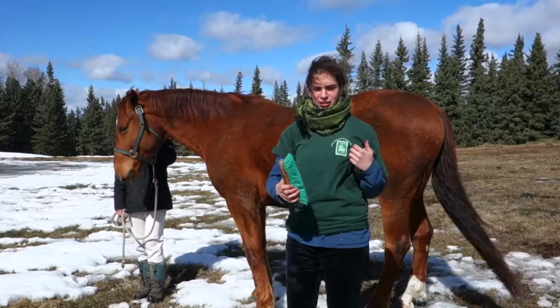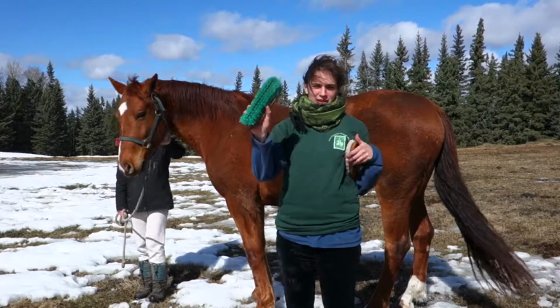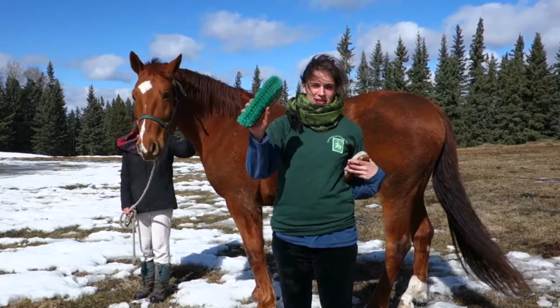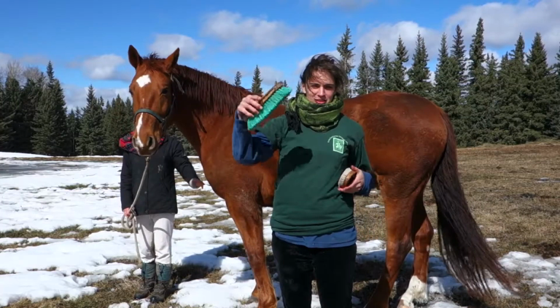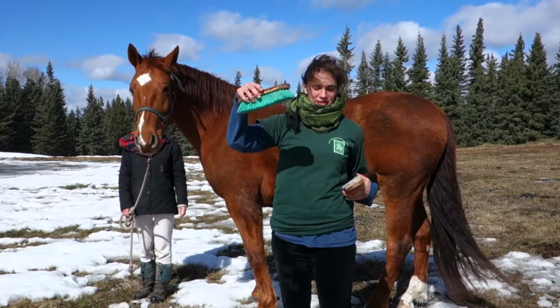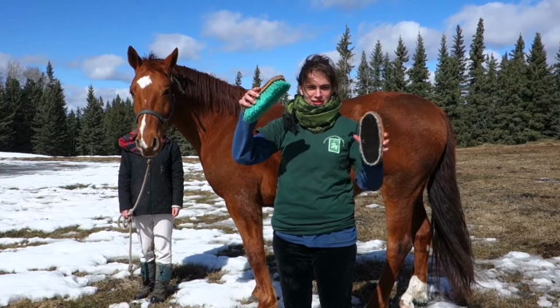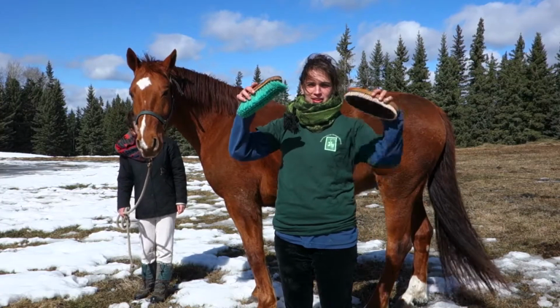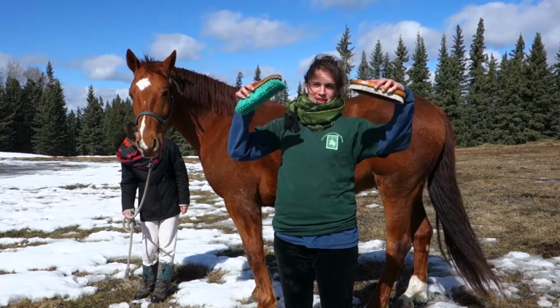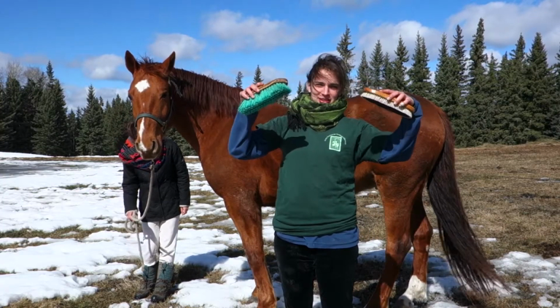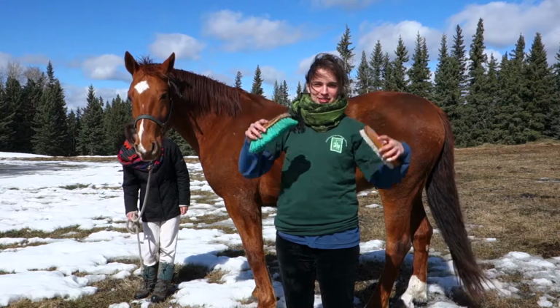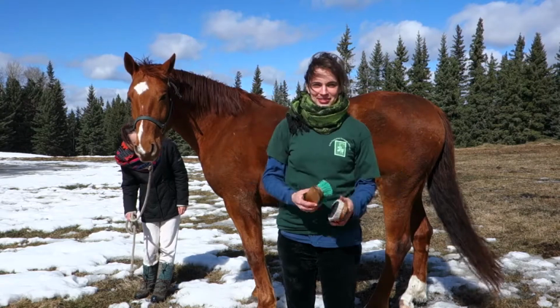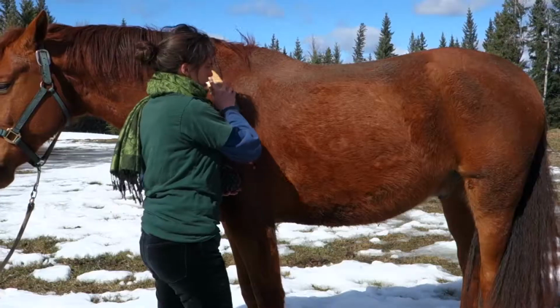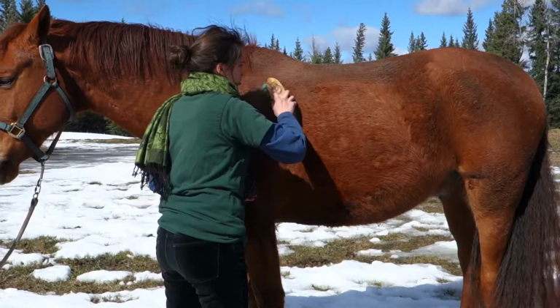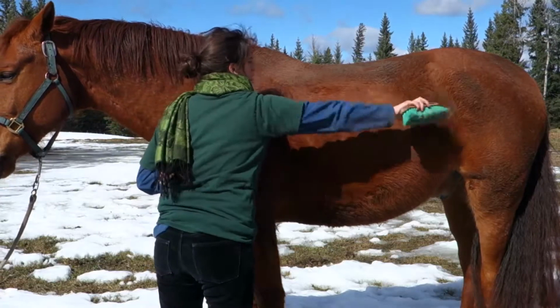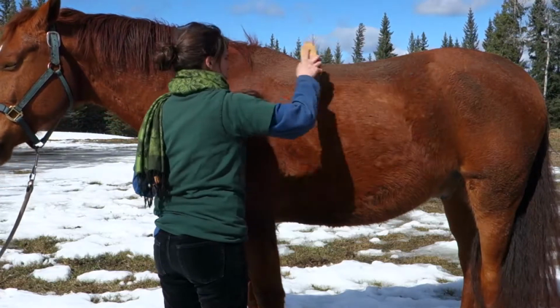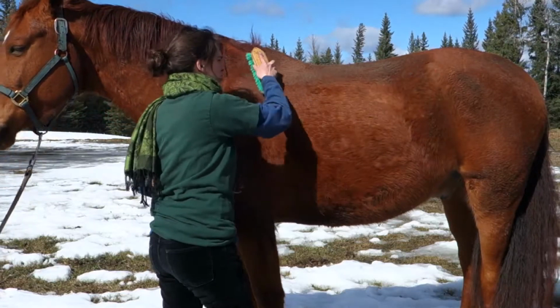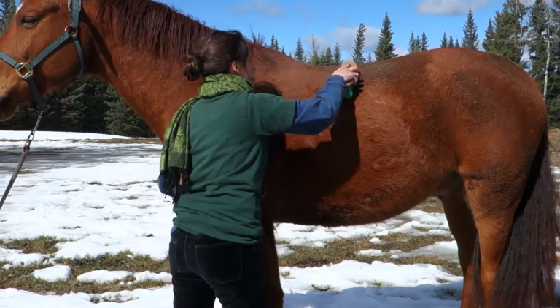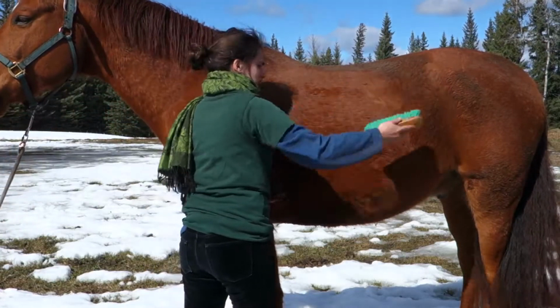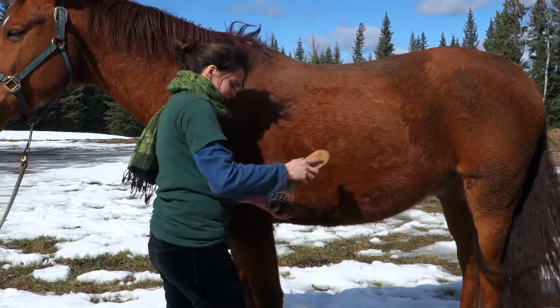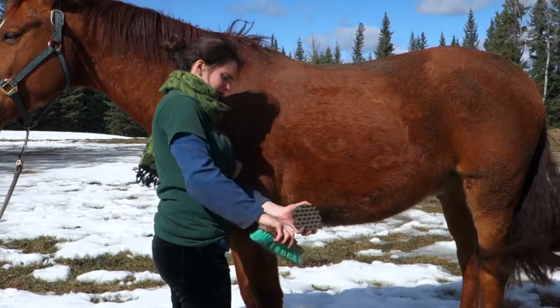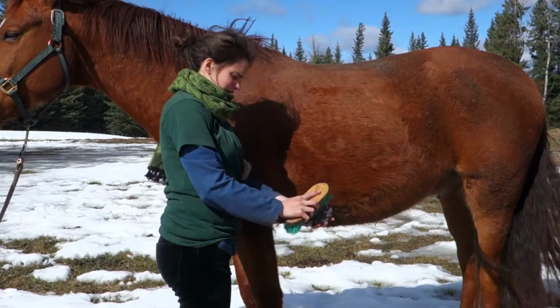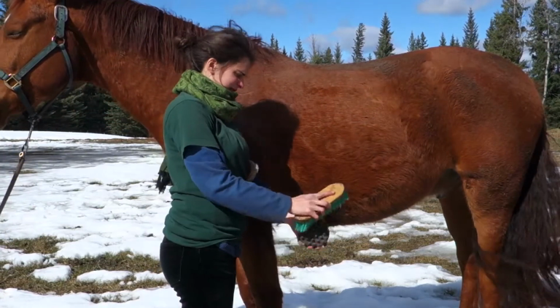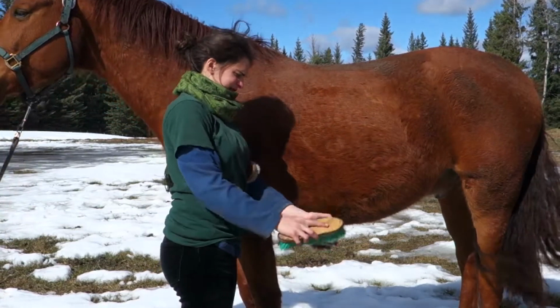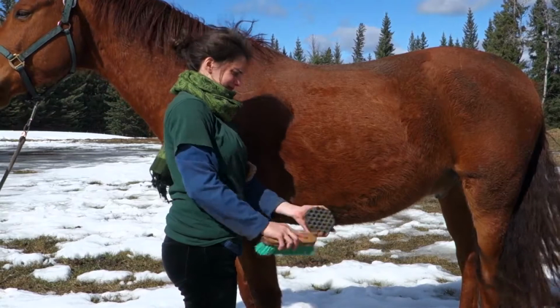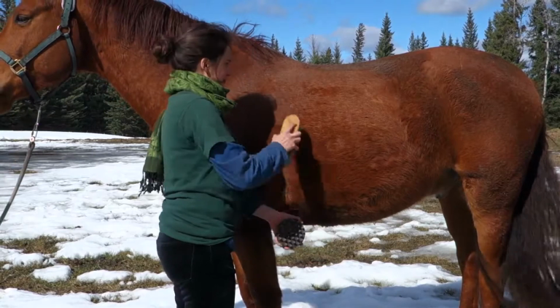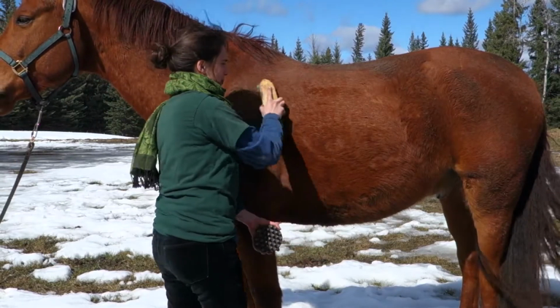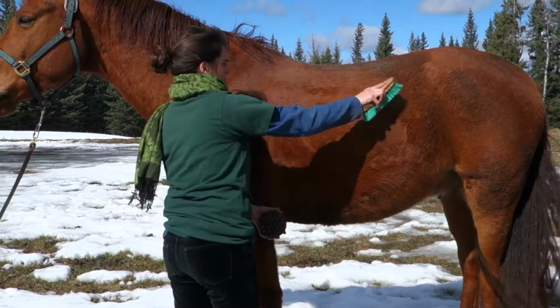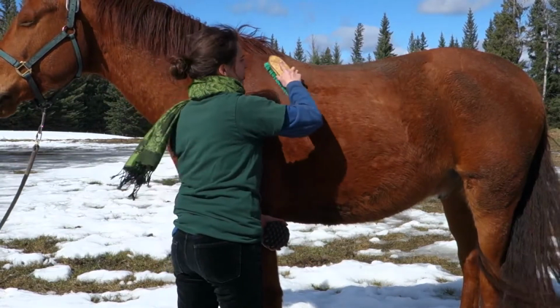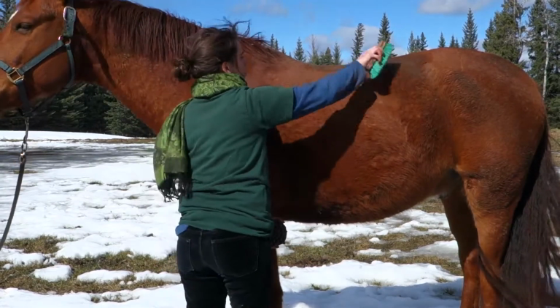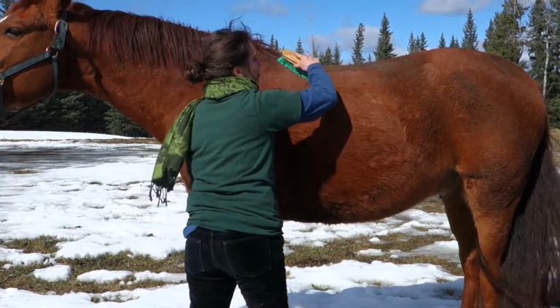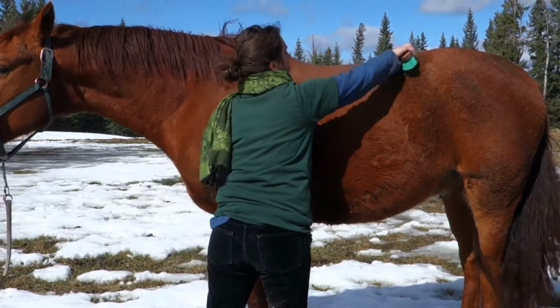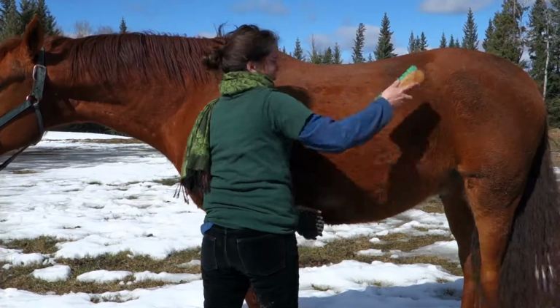Now we have the dandy brush and the body brush. The dandy brush takes the dust off the horse and with each stroke you want to clean it with your curry. So you always have a brush in each hand.